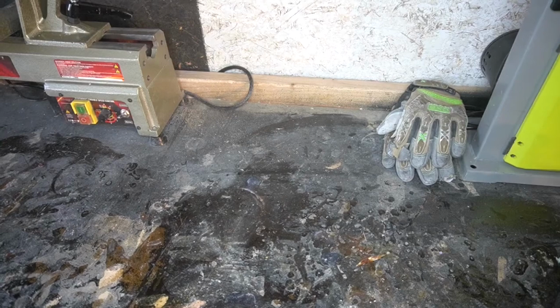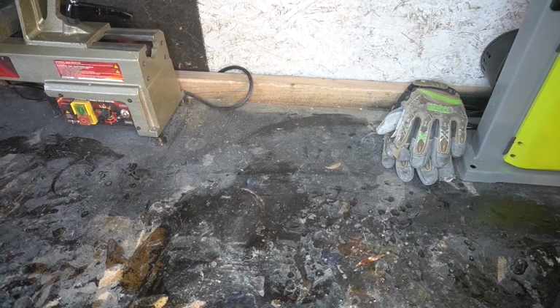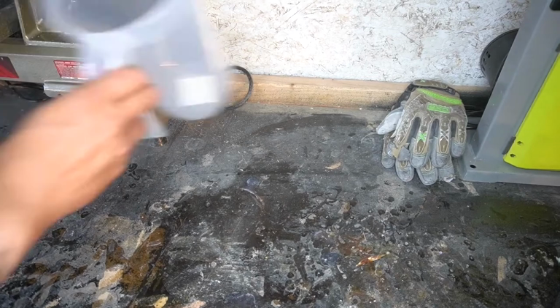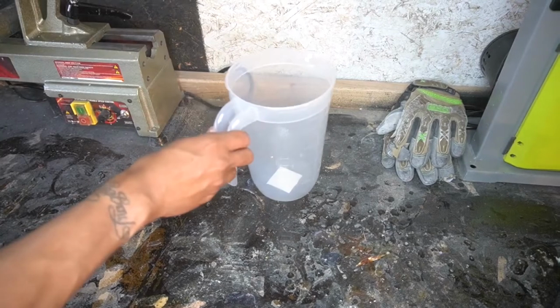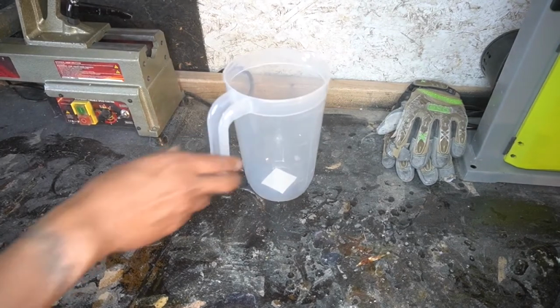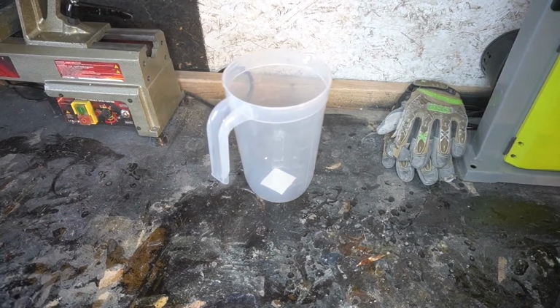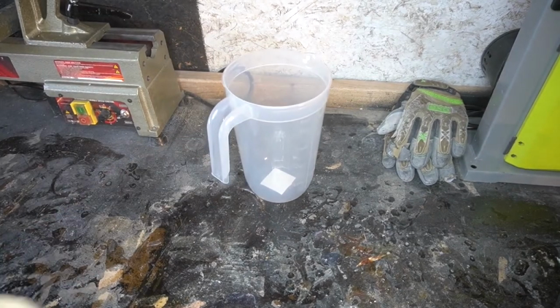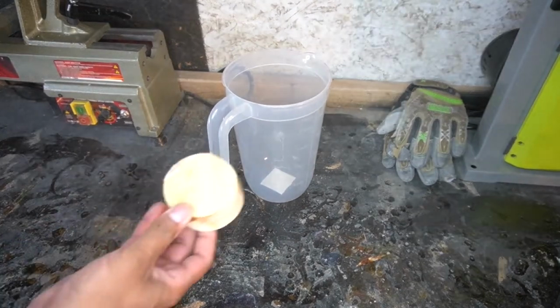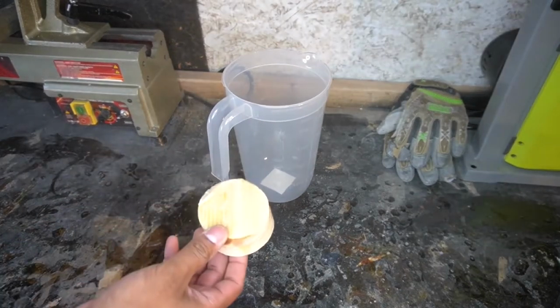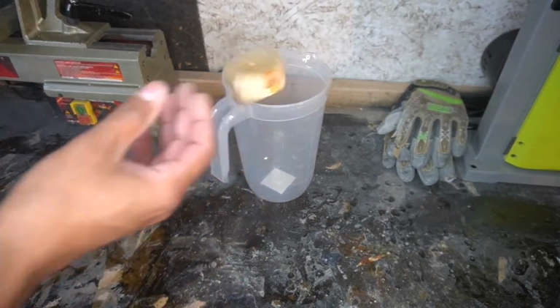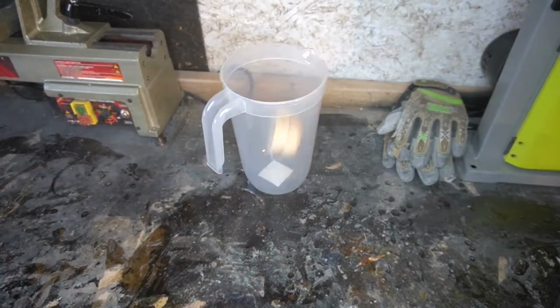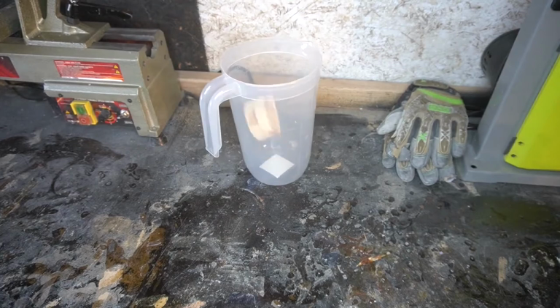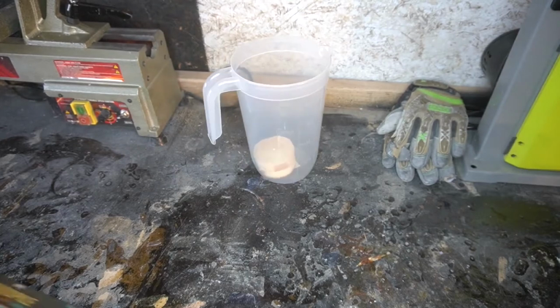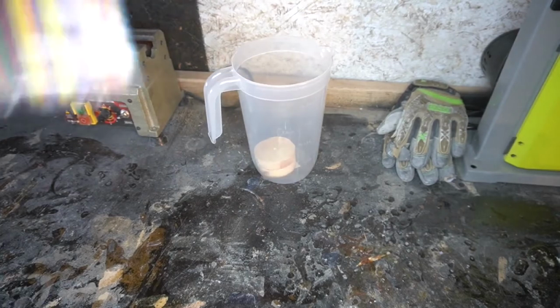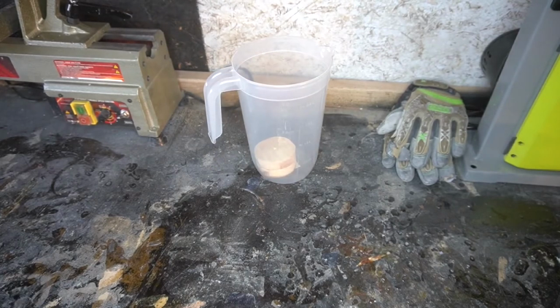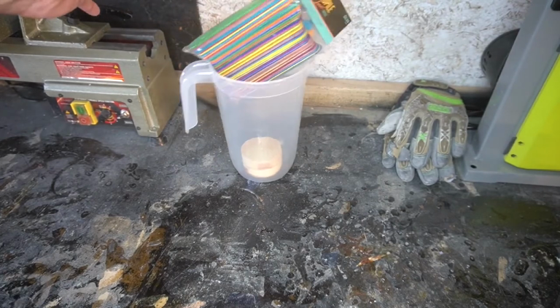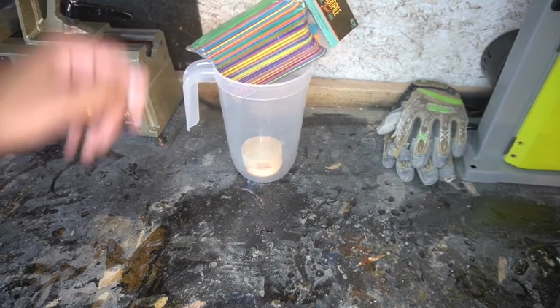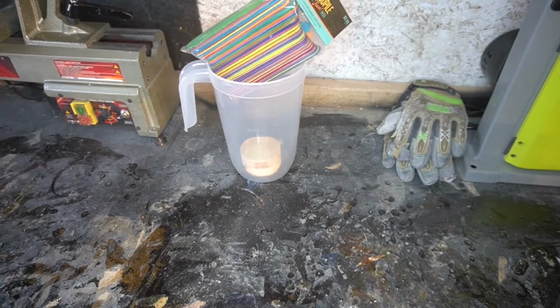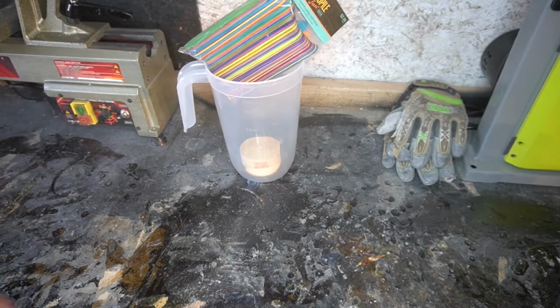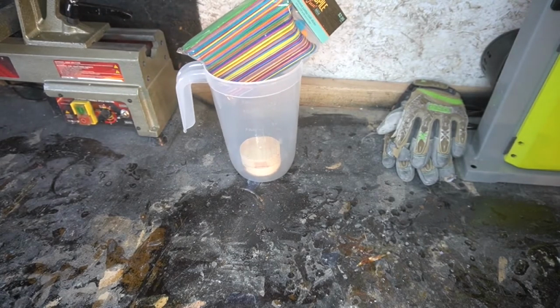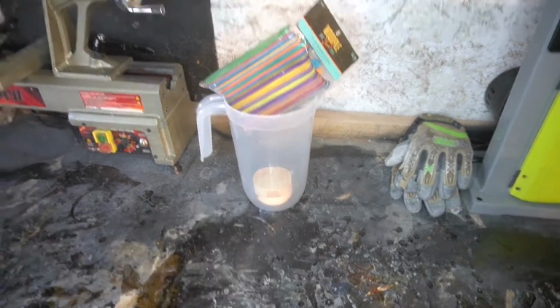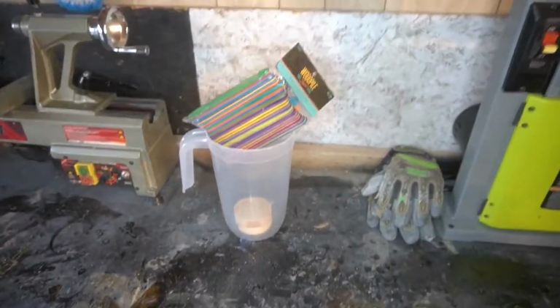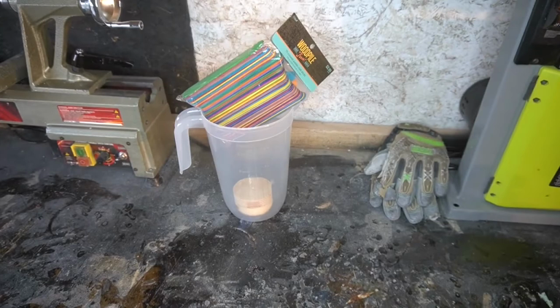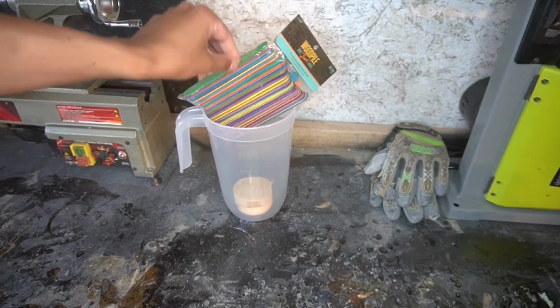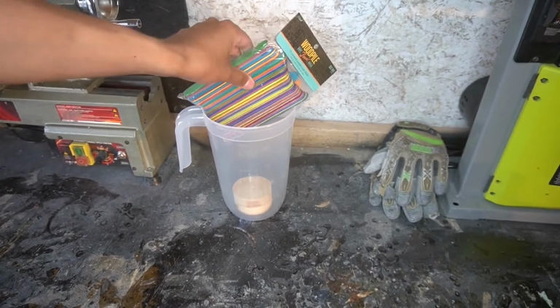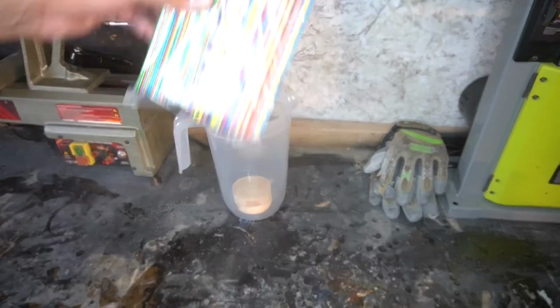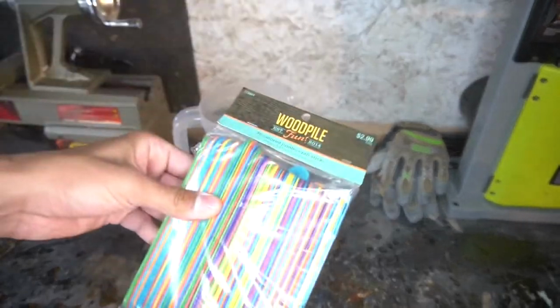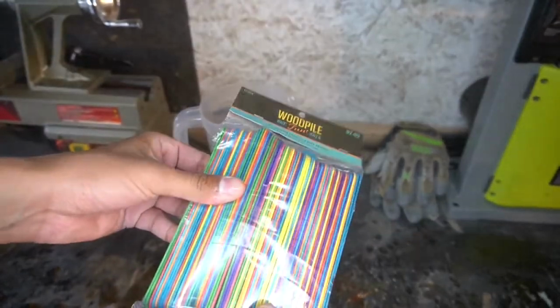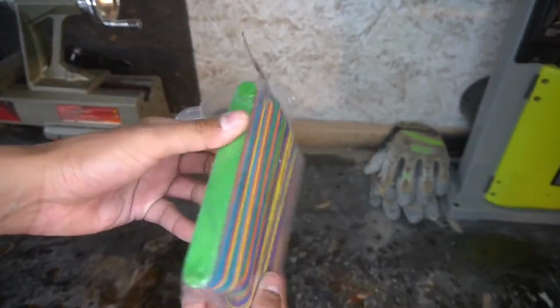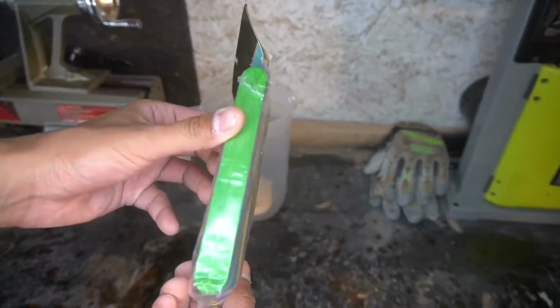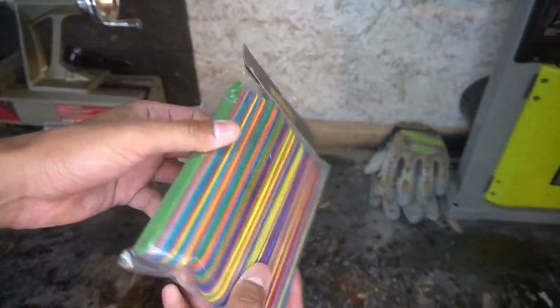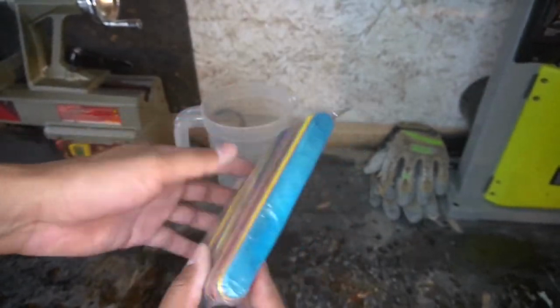What is up YouTube? Today we're doing a popsicle stick bowl. So went out, picked up this little gallon jug, got some giant popsicle sticks that have been sitting in the garage for about six months now and have finally decided to do something about it.